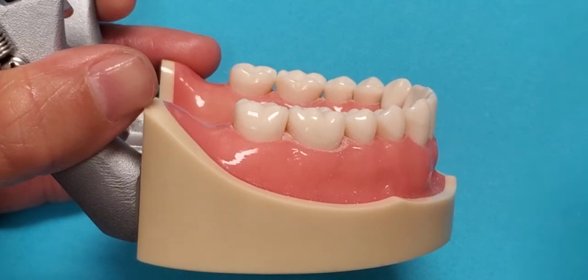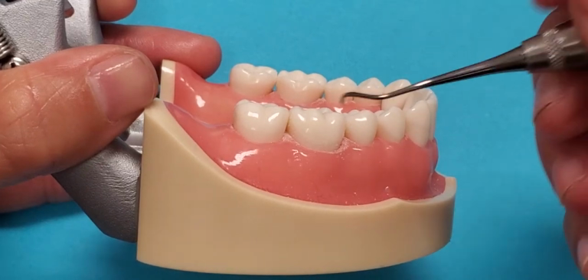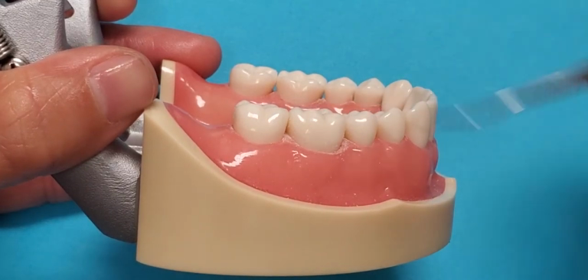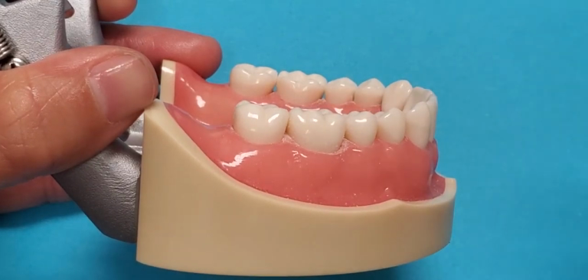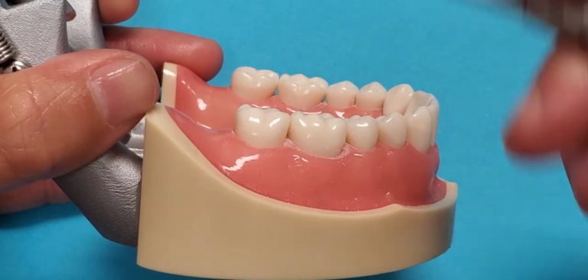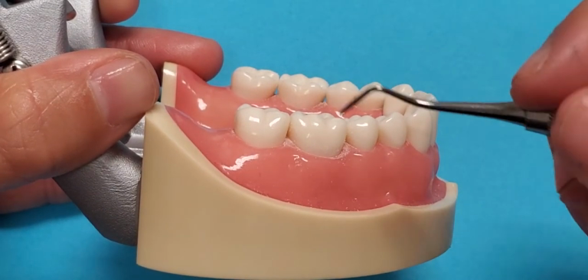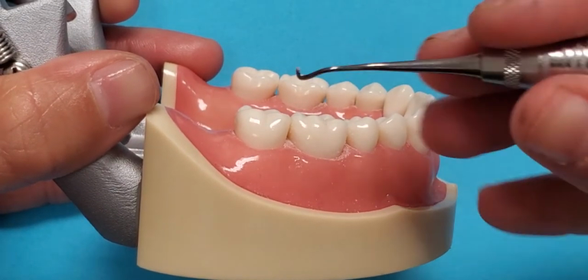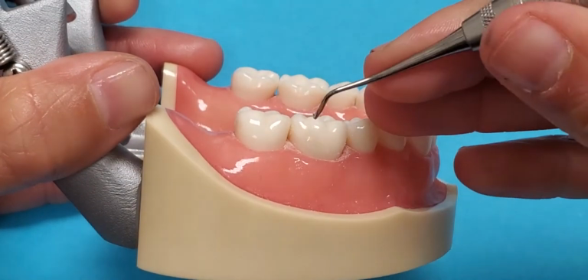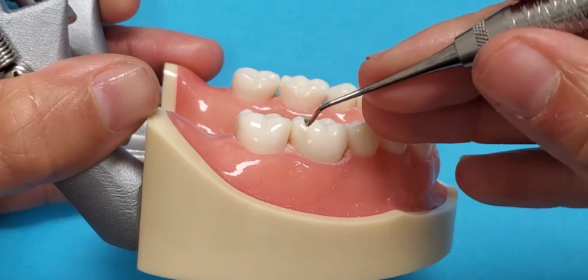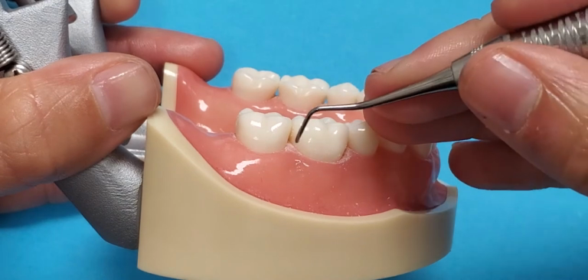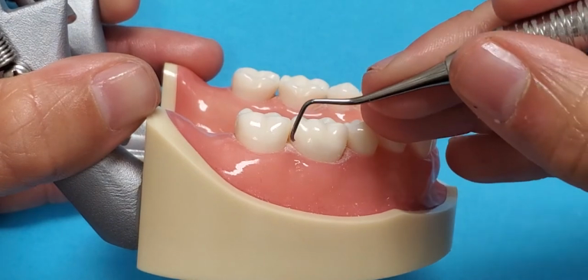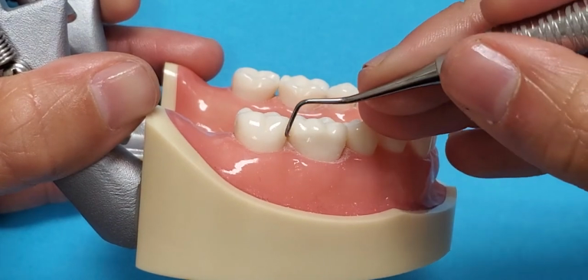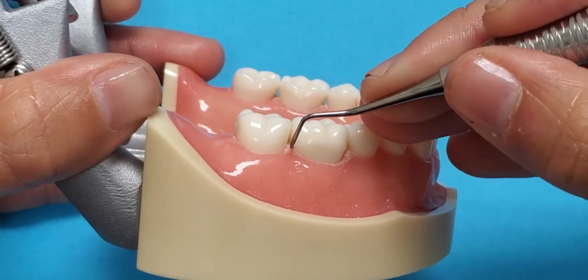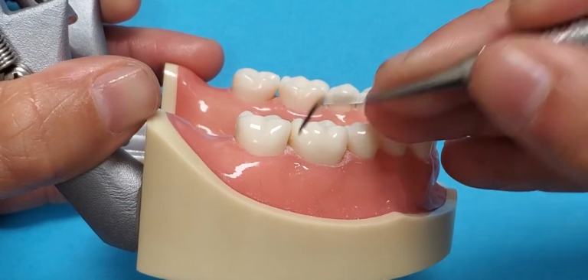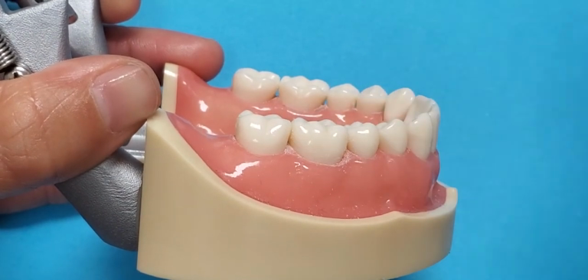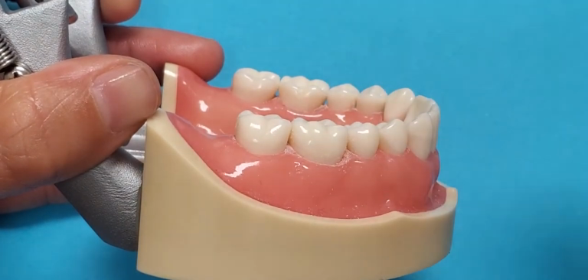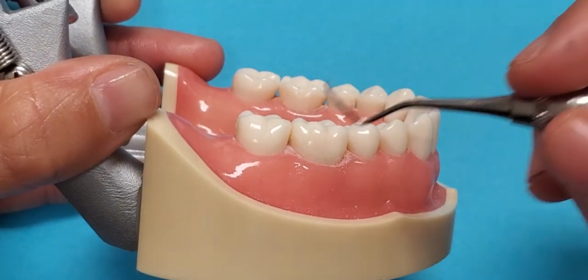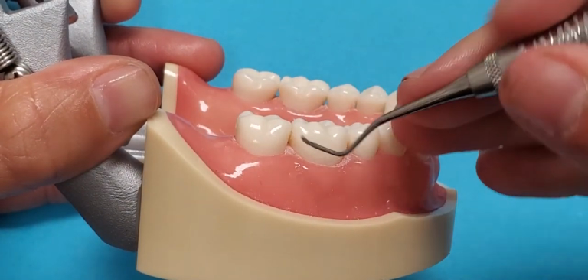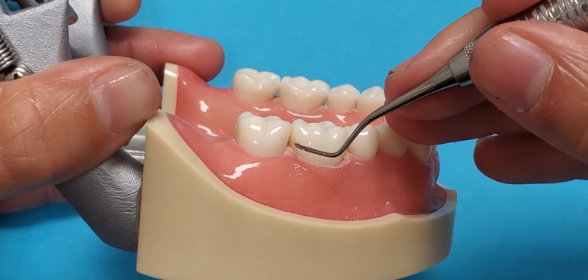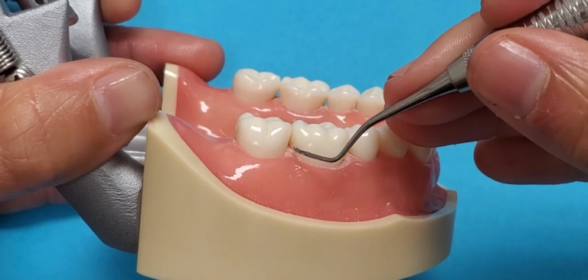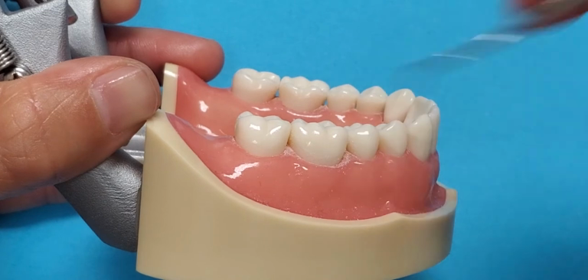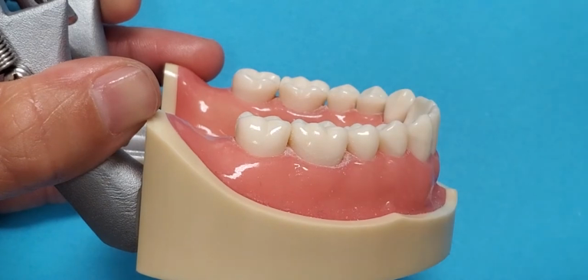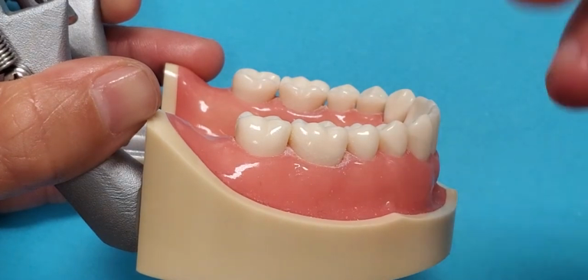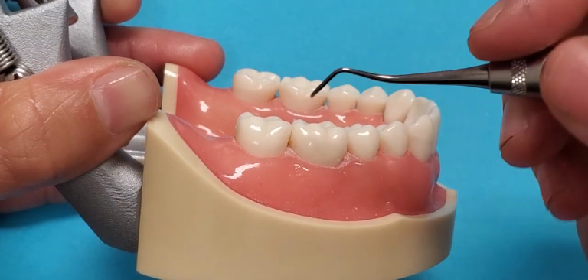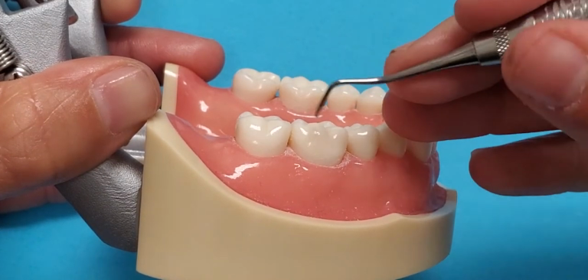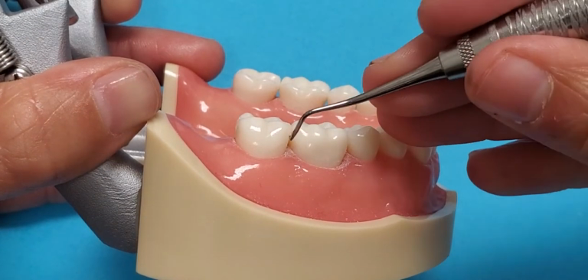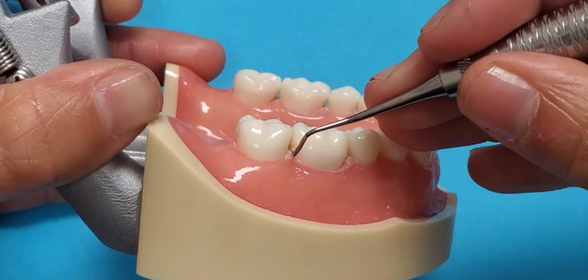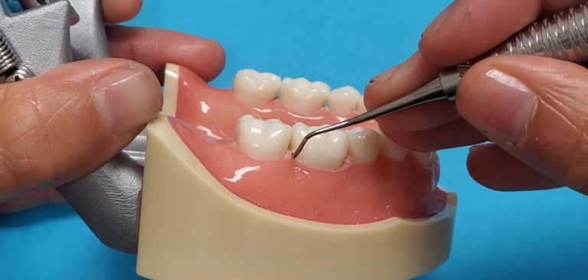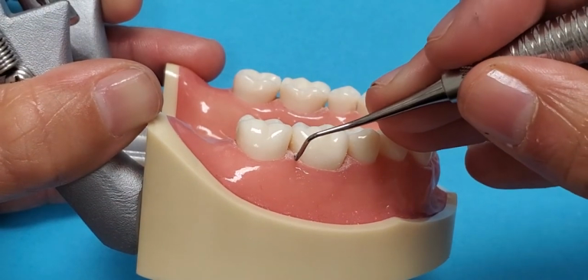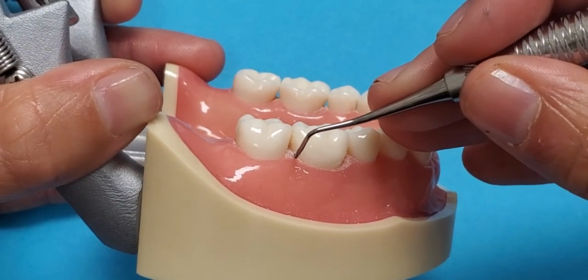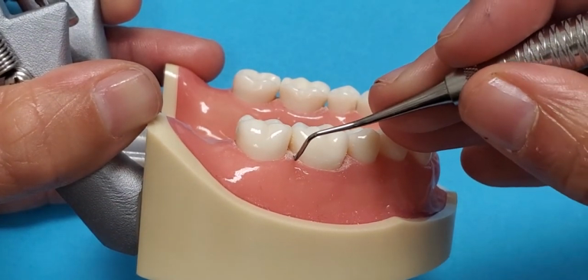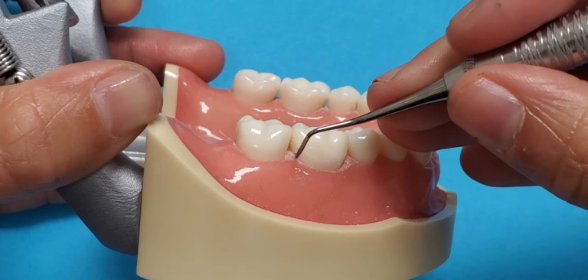This is the Barnhart 5-6 on posterior teeth. The first thing you want to do is determine the correct working end. The correct working end — the lower shank — will be parallel to the long axis of the tooth. This is the correct end.